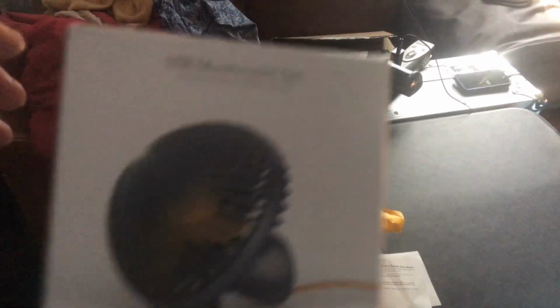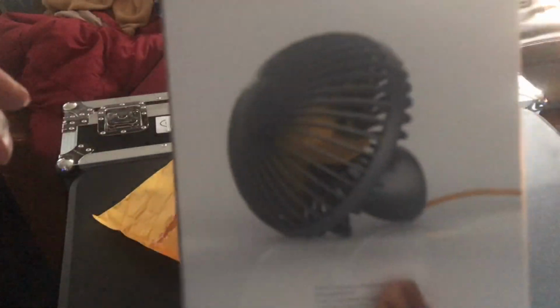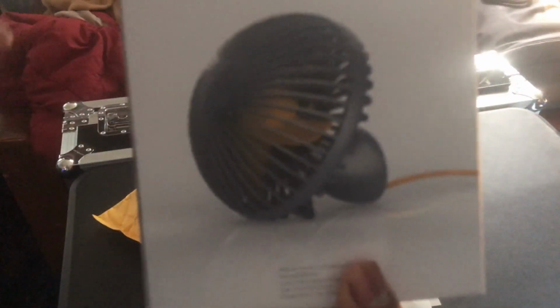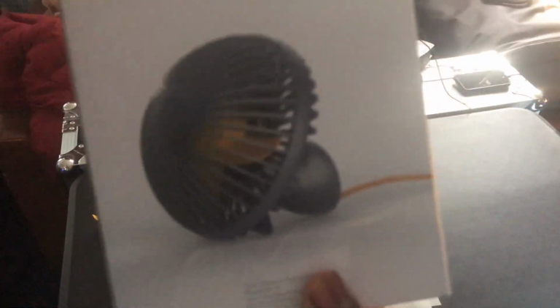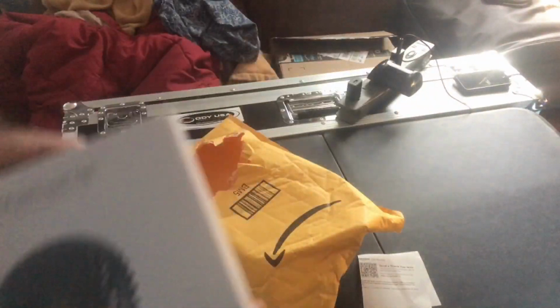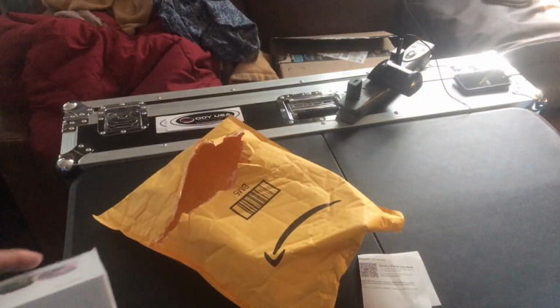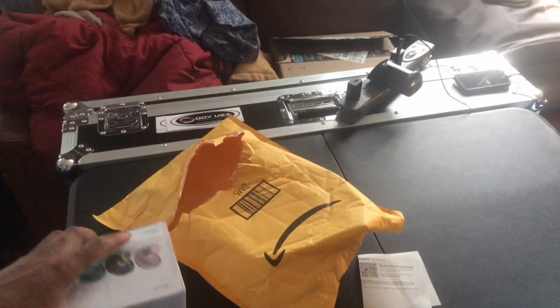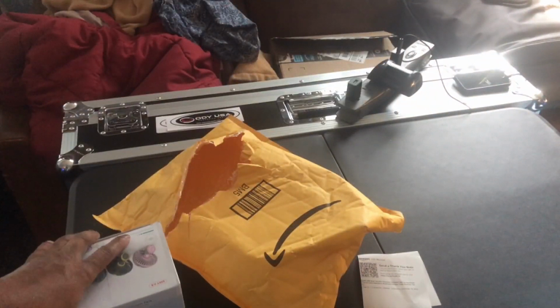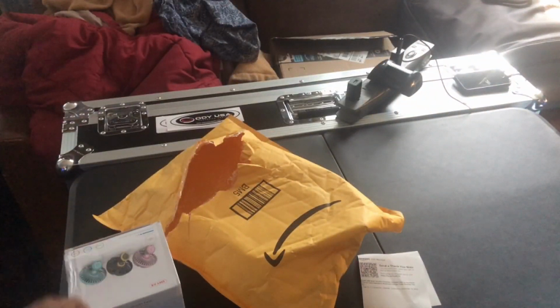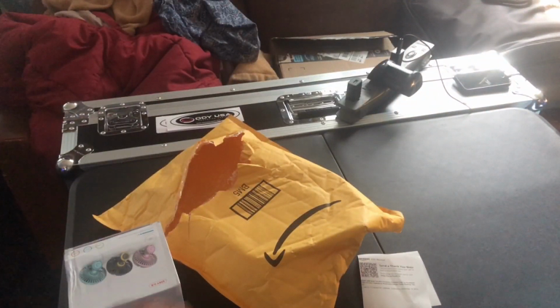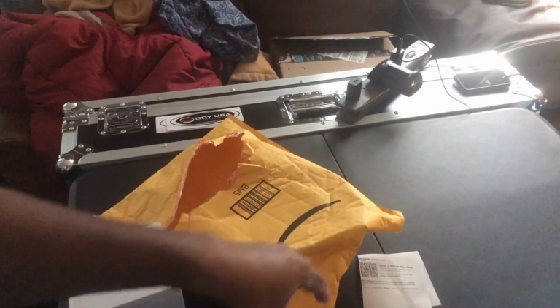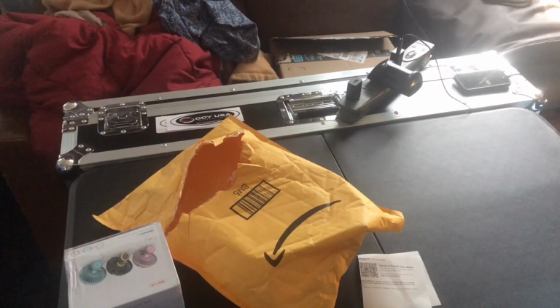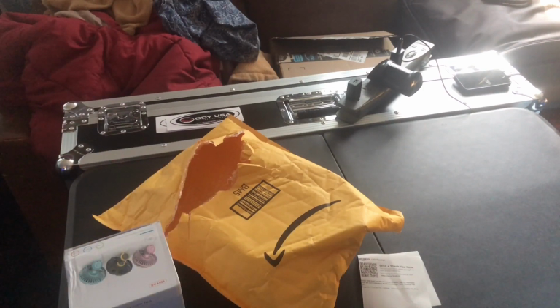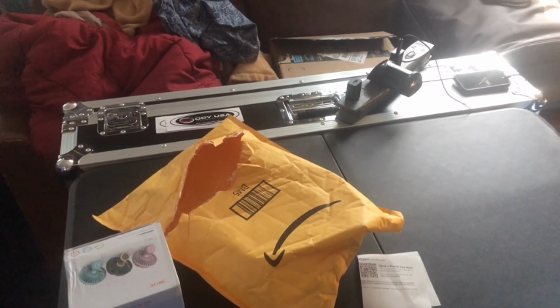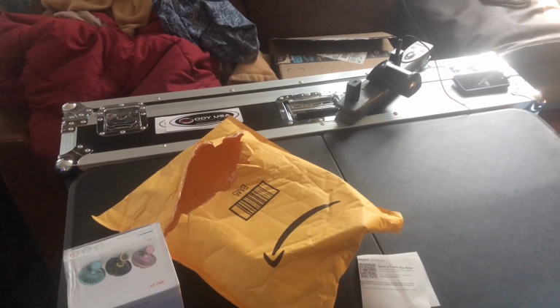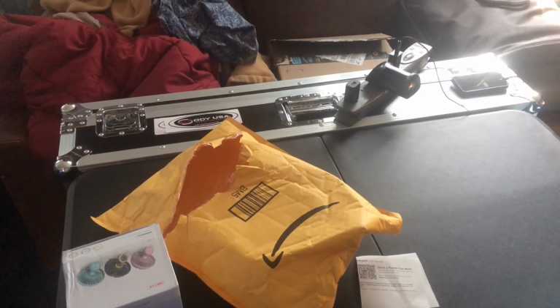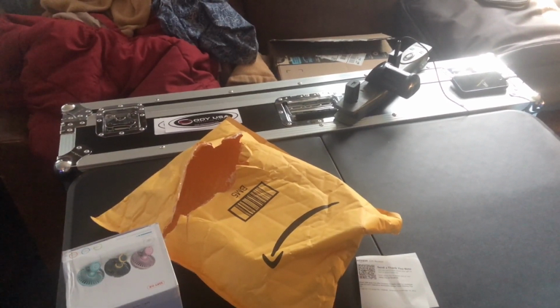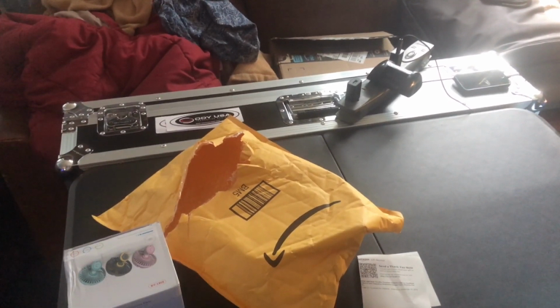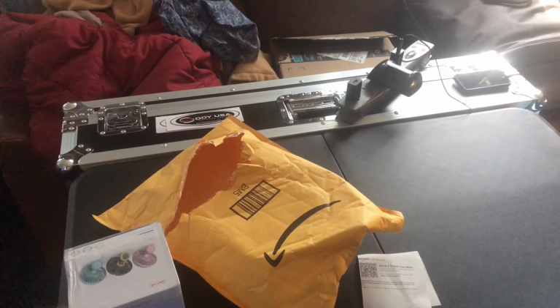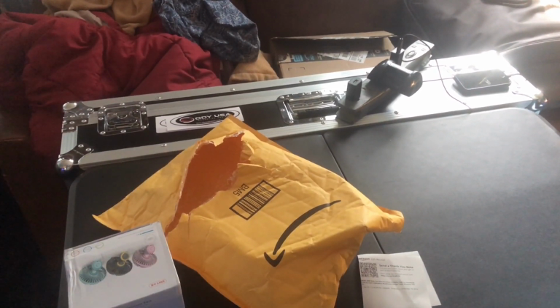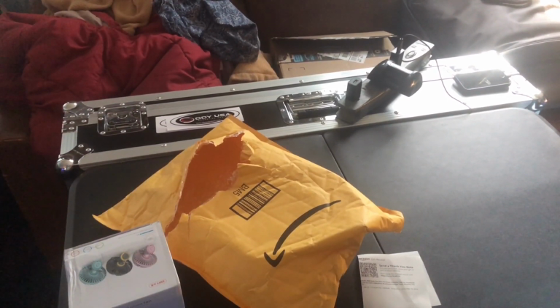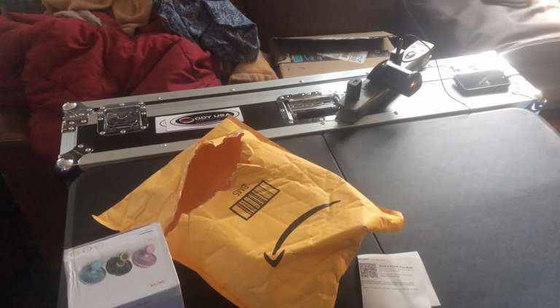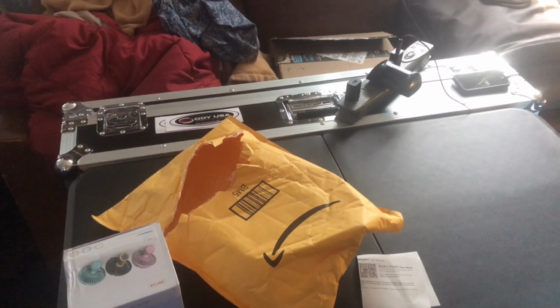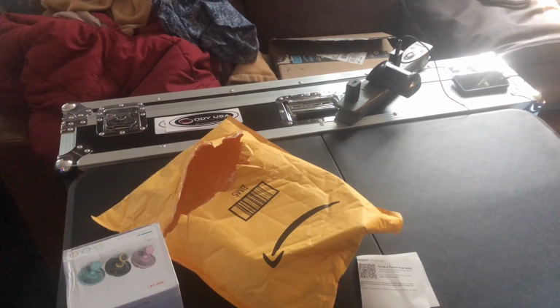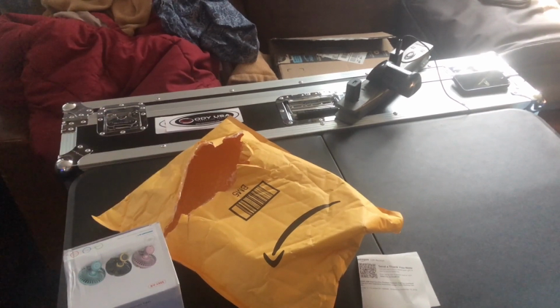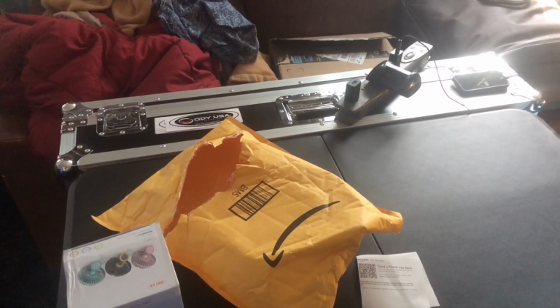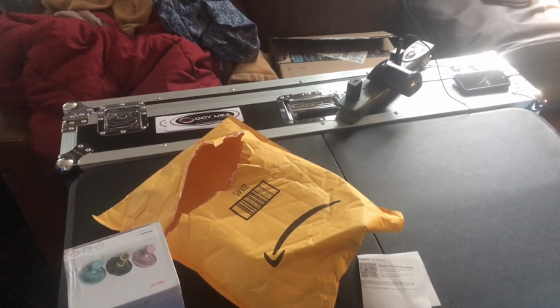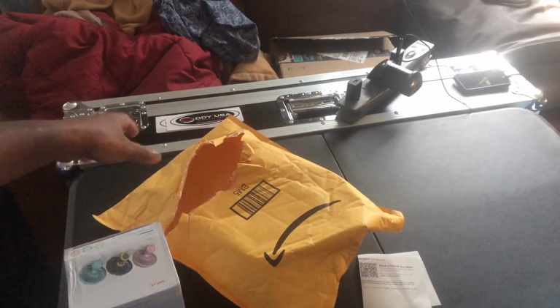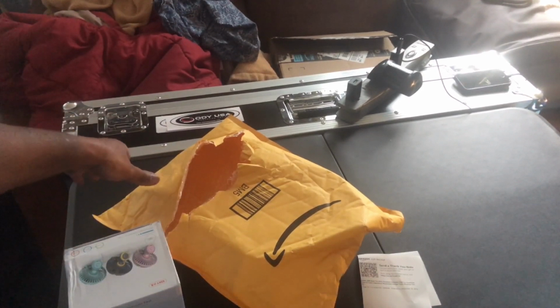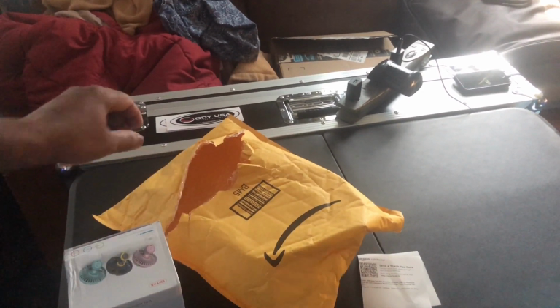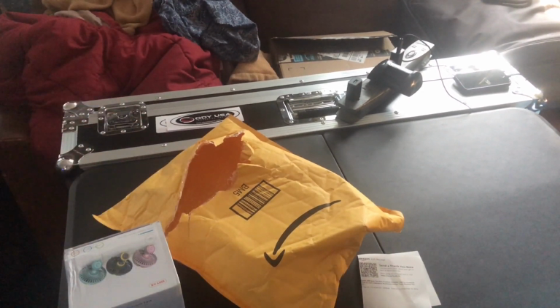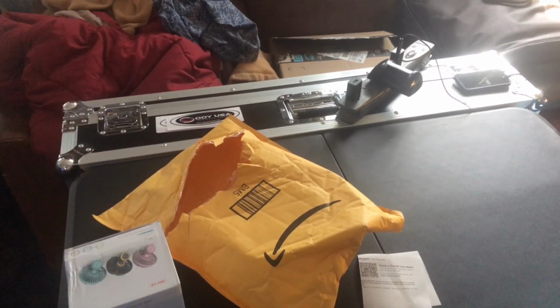We're gonna take it over here and see what we got. Actually, I'm gonna unbox it right here. So here we go — I'm not gonna edit, I almost started to edit but I'm not going to.